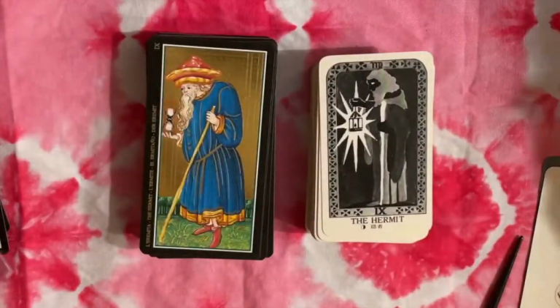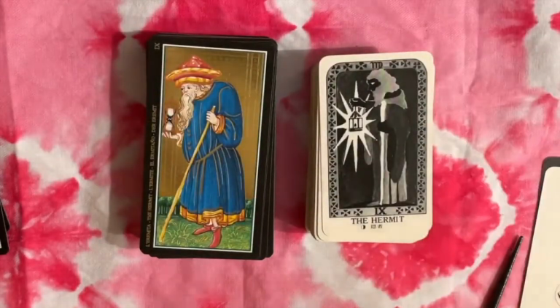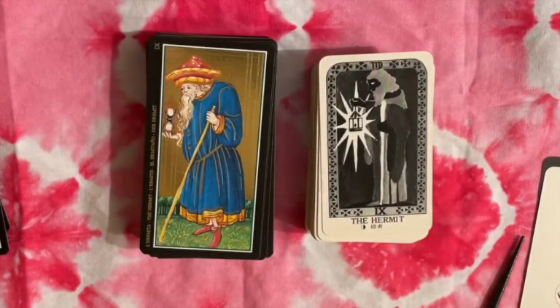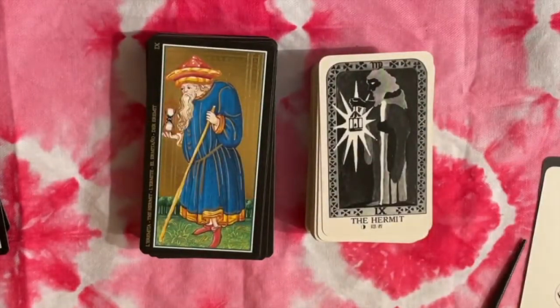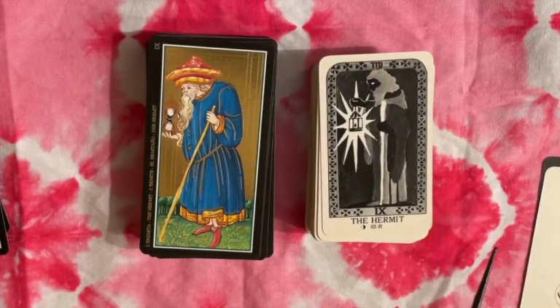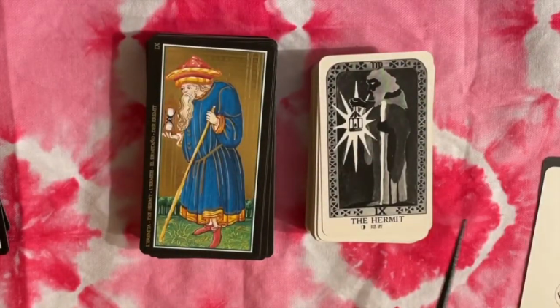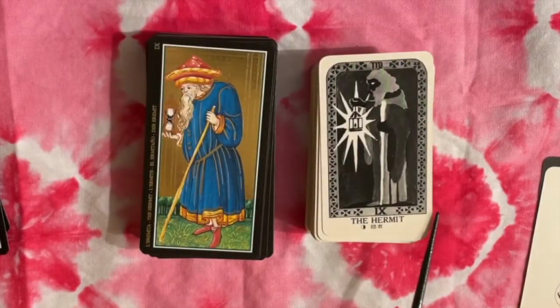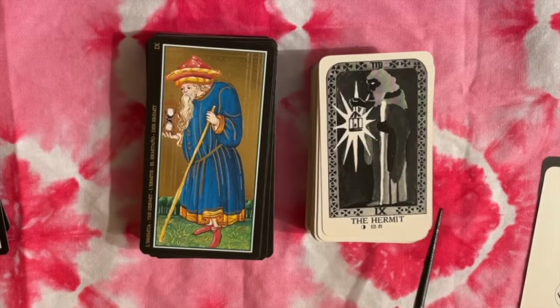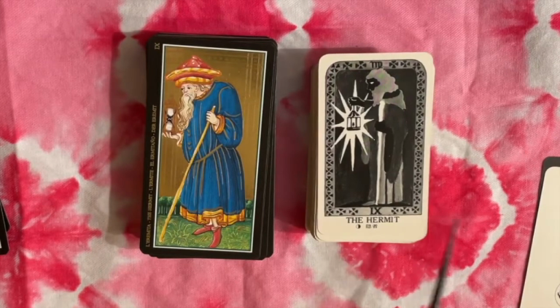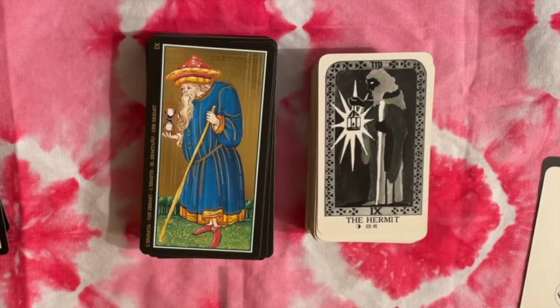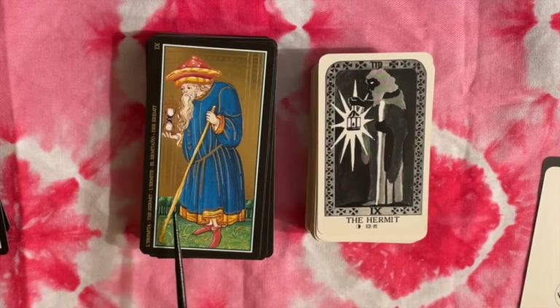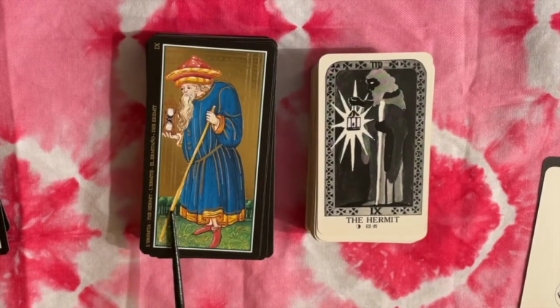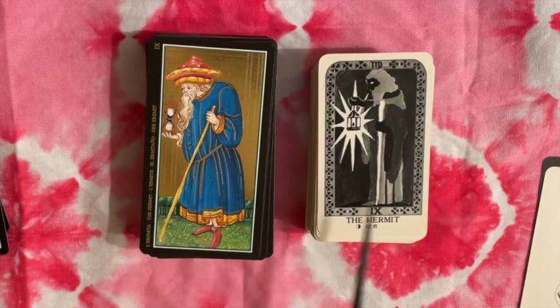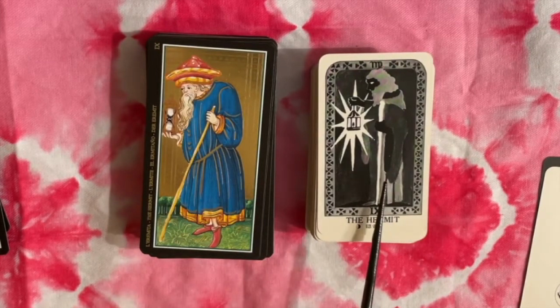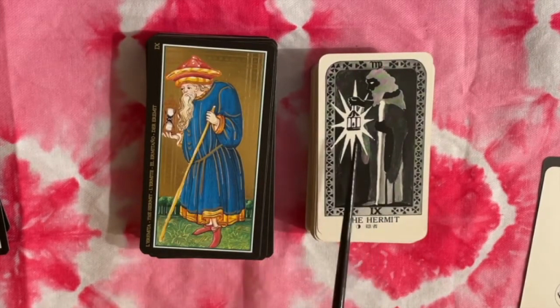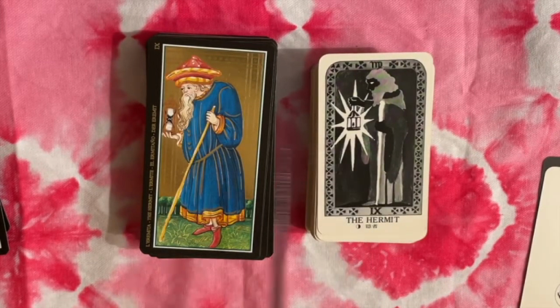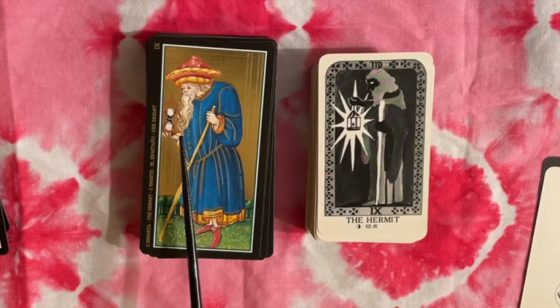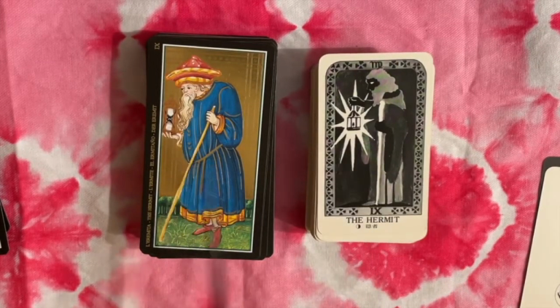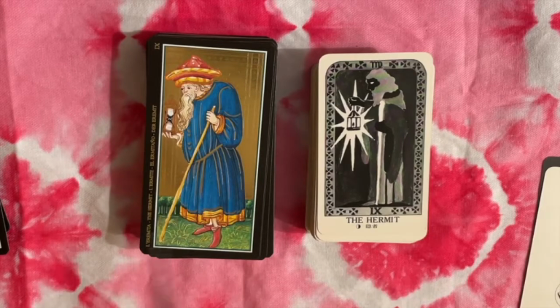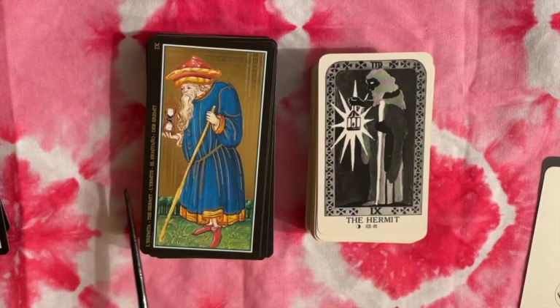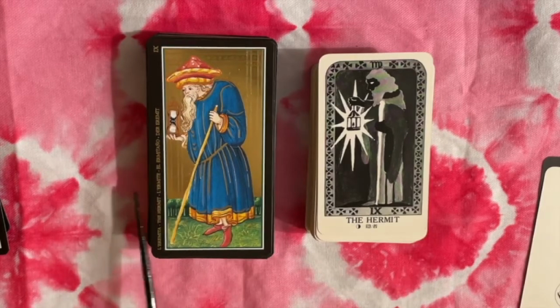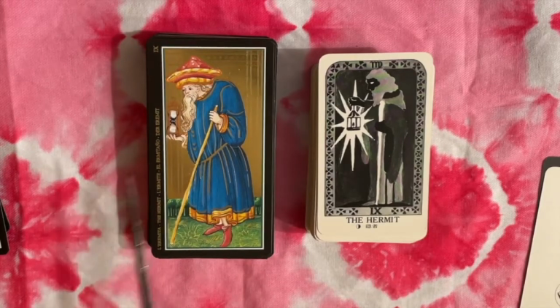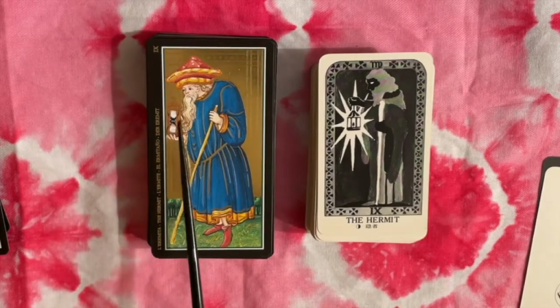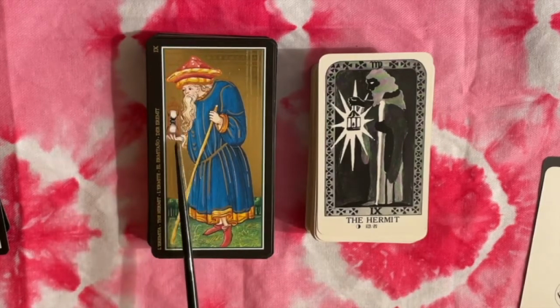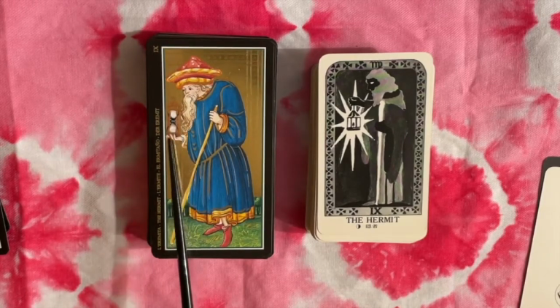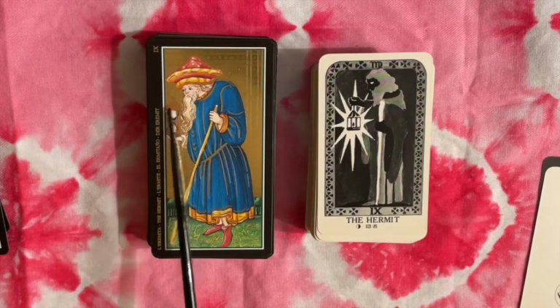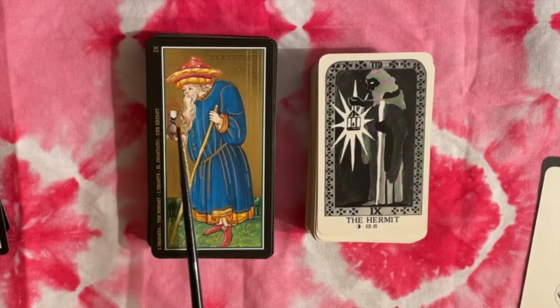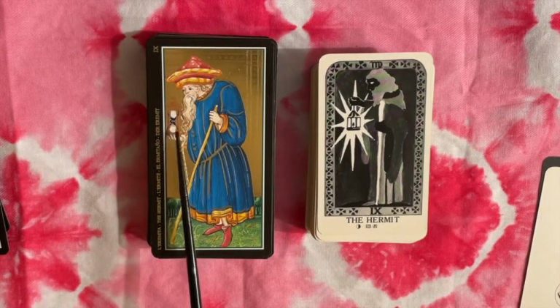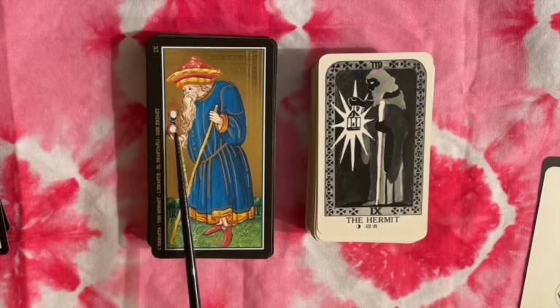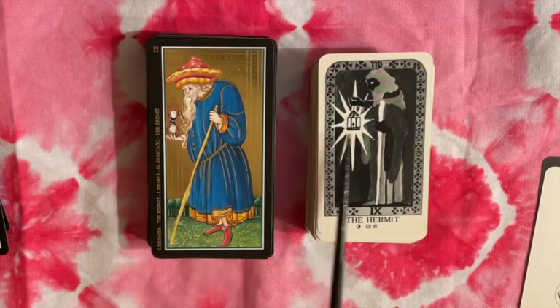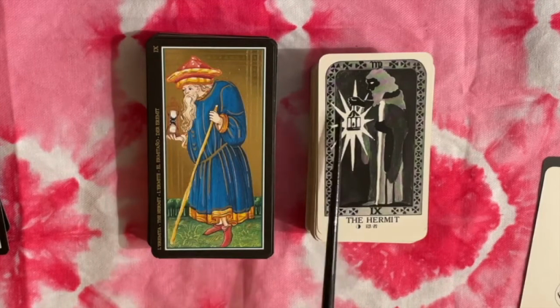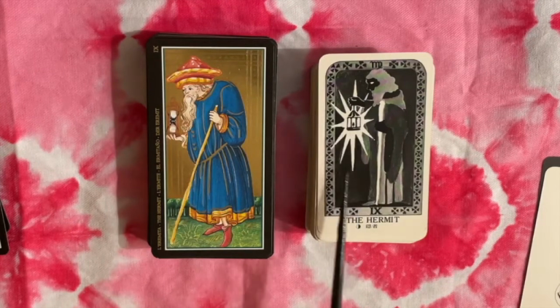Here's our Hermit. Some similarities — we still have a staff and a light, but this is also an hourglass. So it's a lantern and an hourglass, whereas the Visconti one is just a lantern.